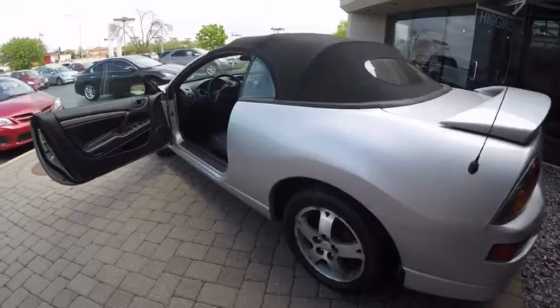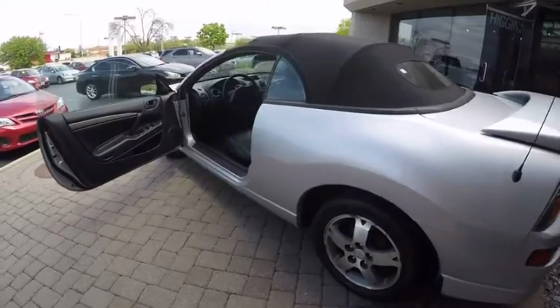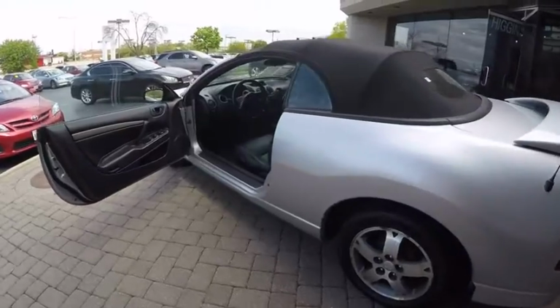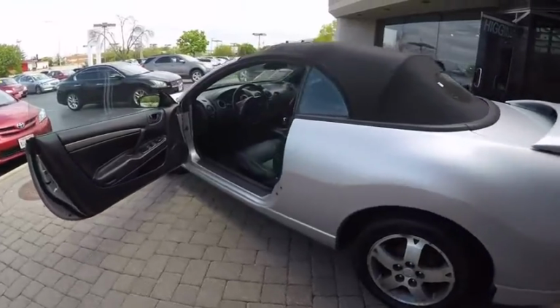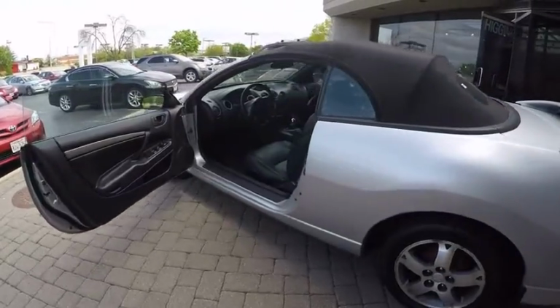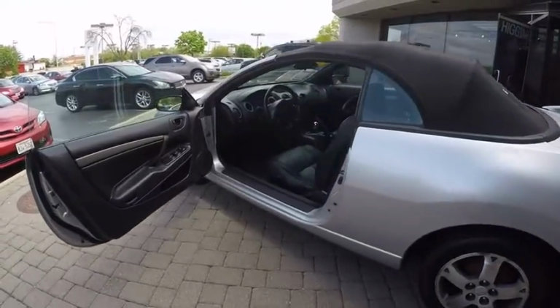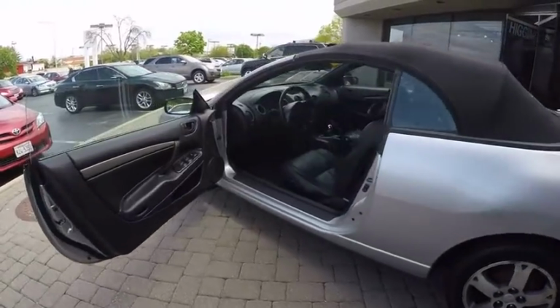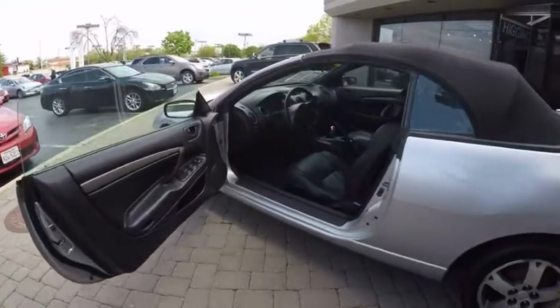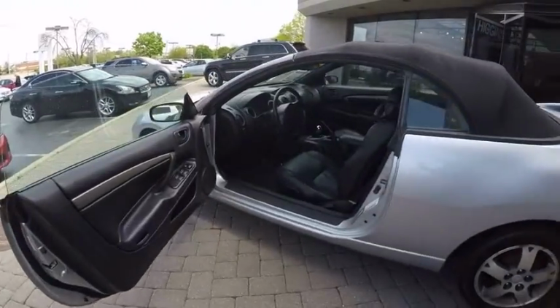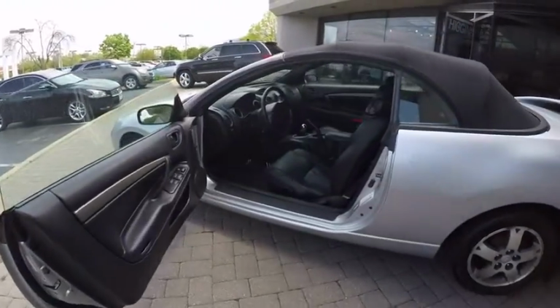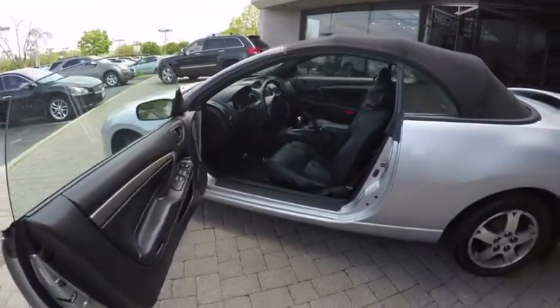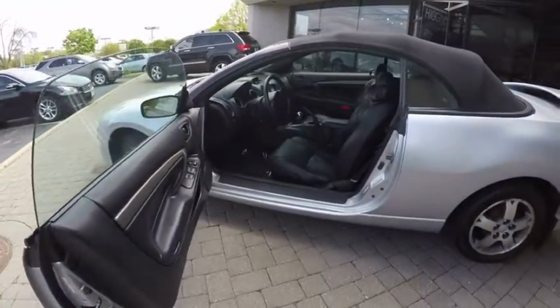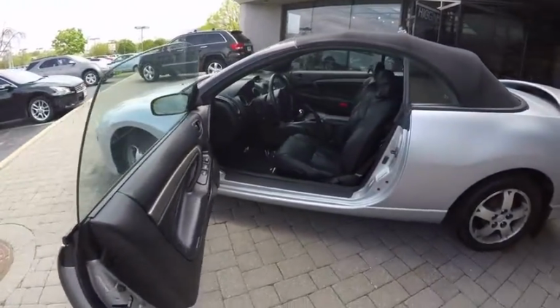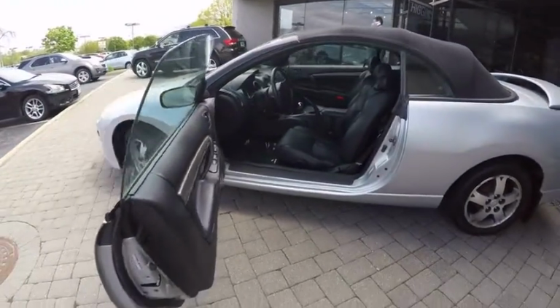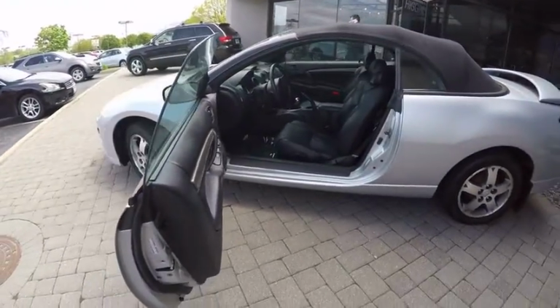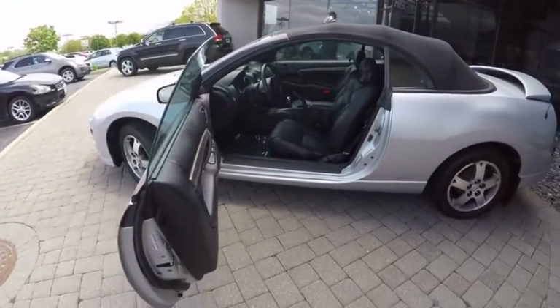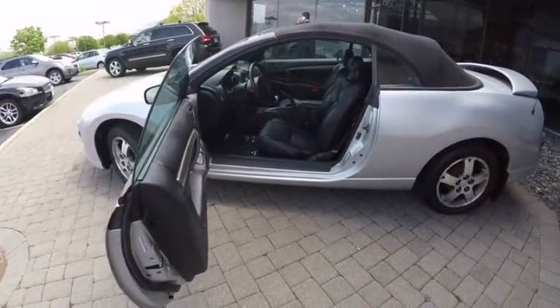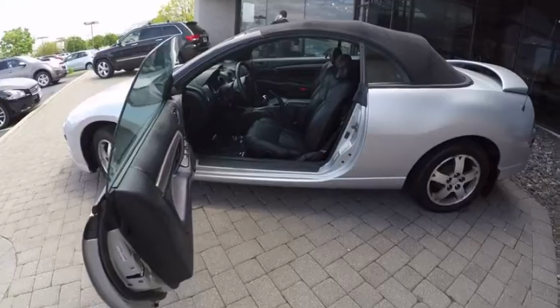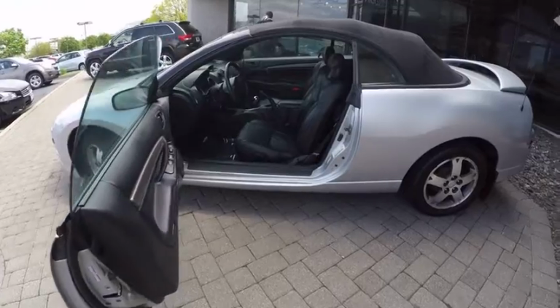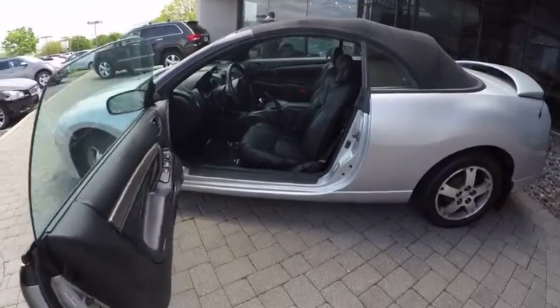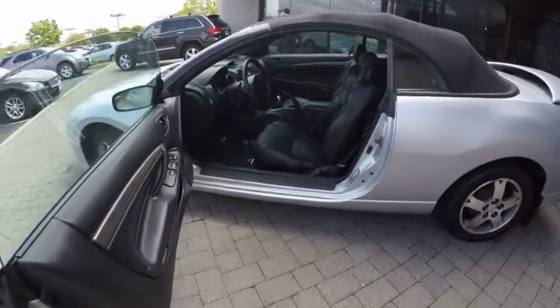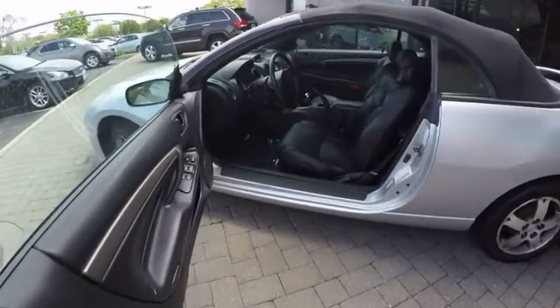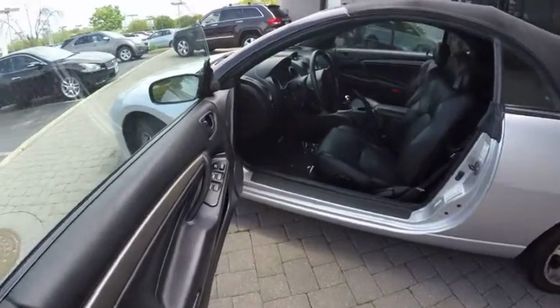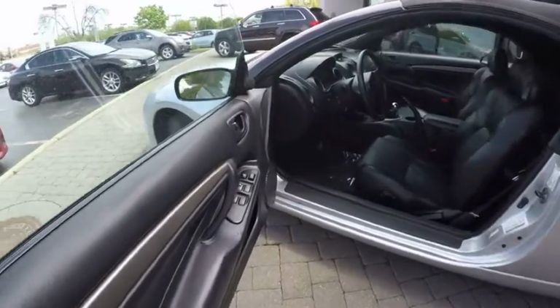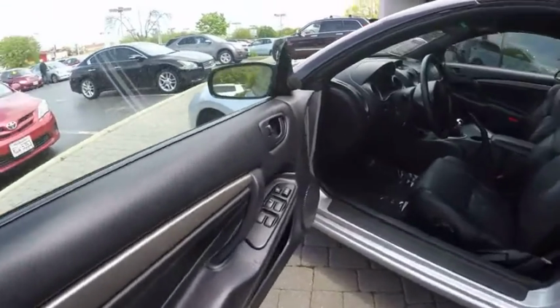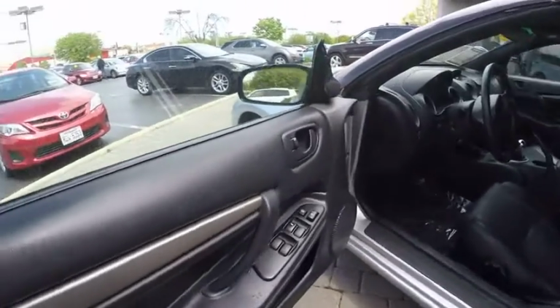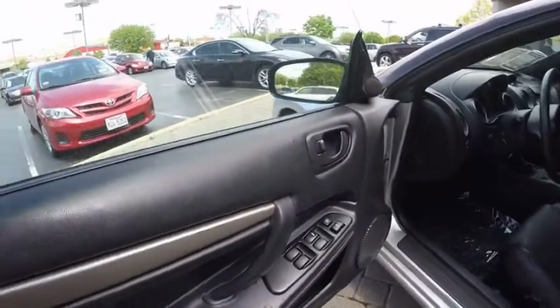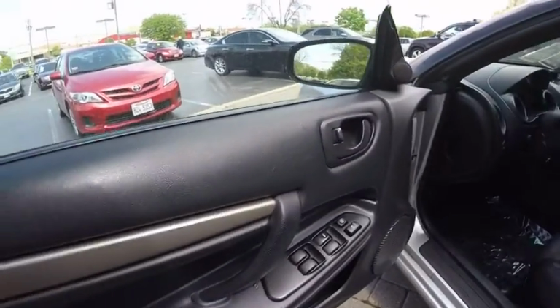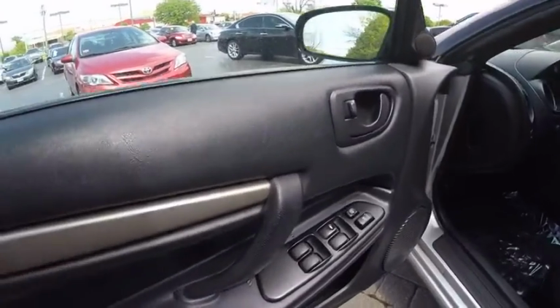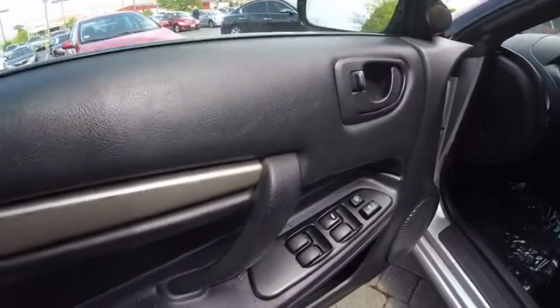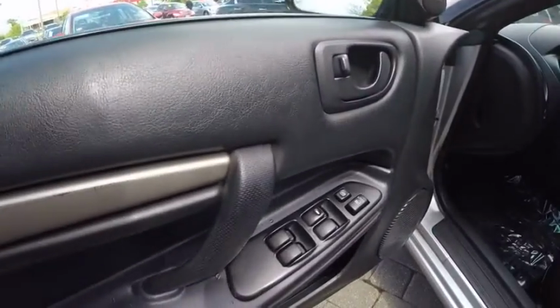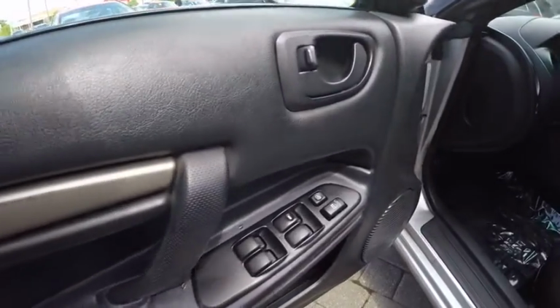Here are some of this vehicle's great options: power steering, cruise control, fog light, clock, power brakes, power windows, power door locks.